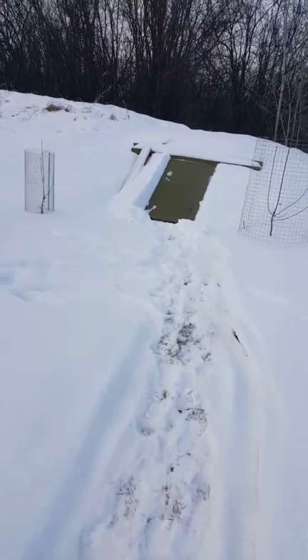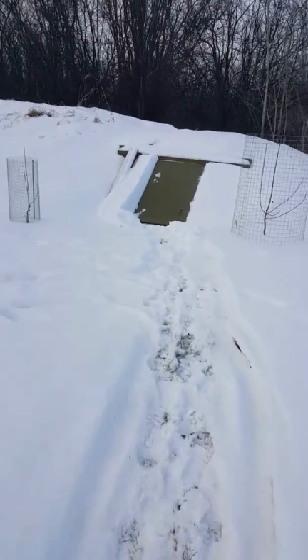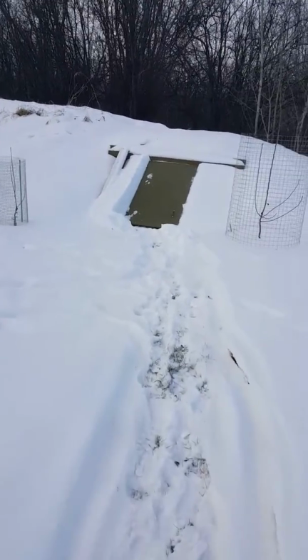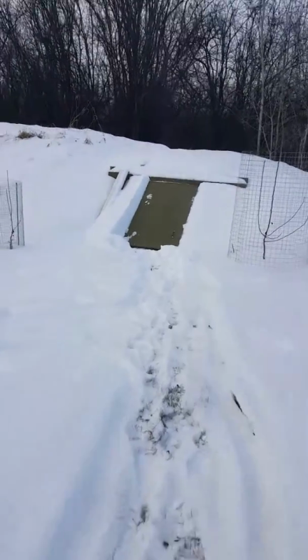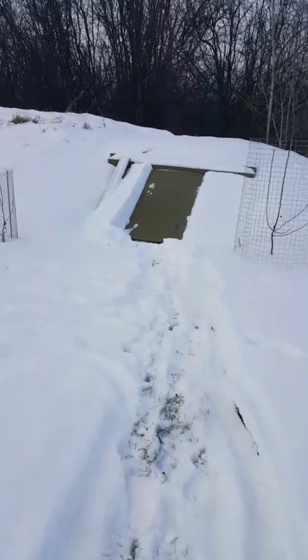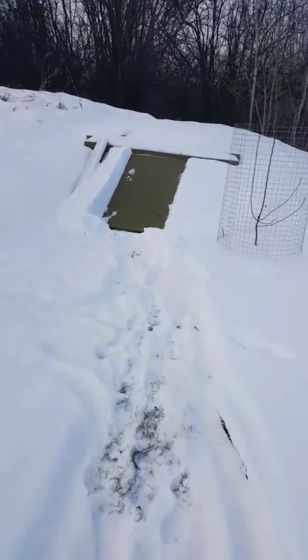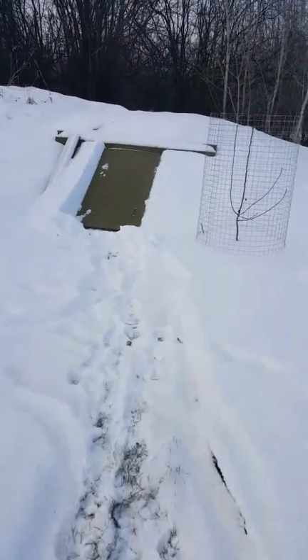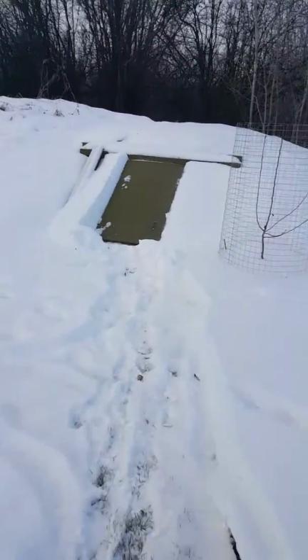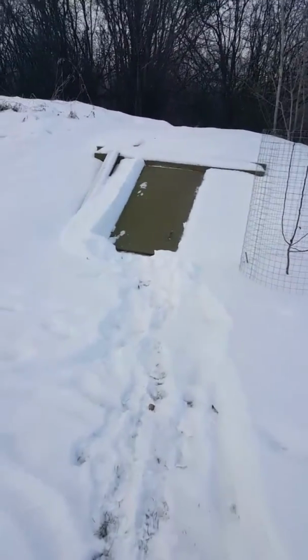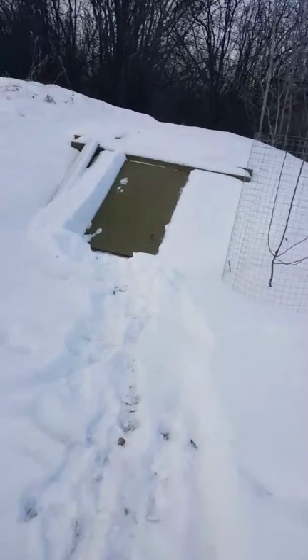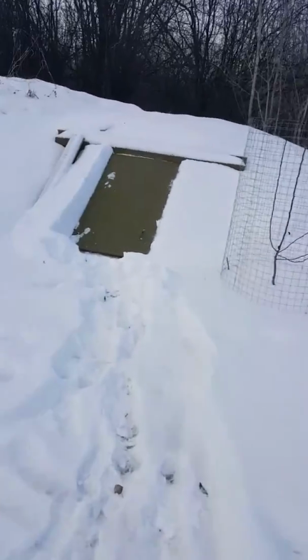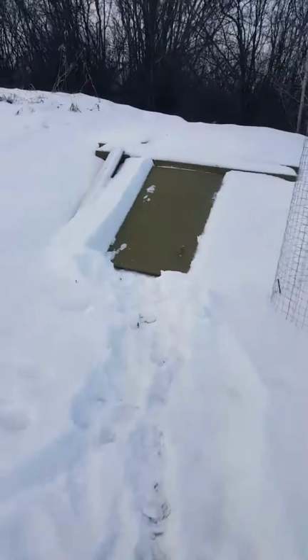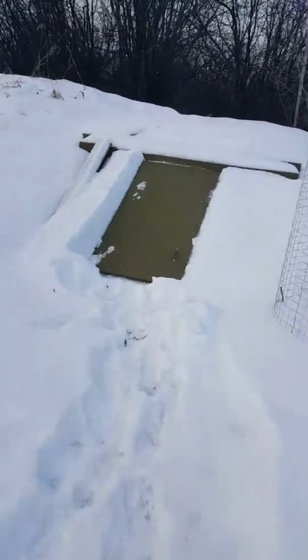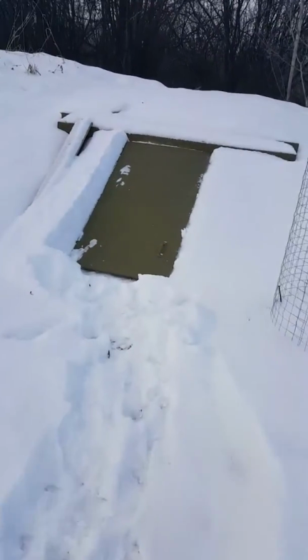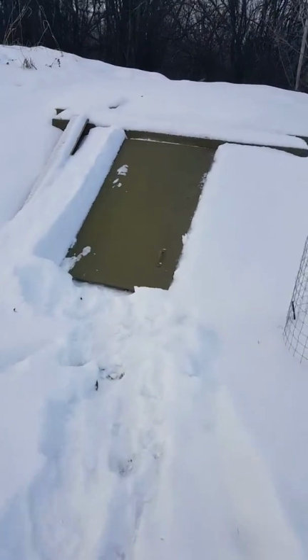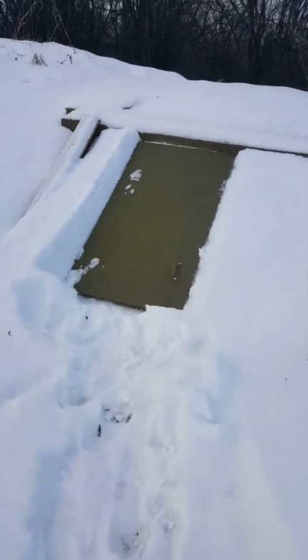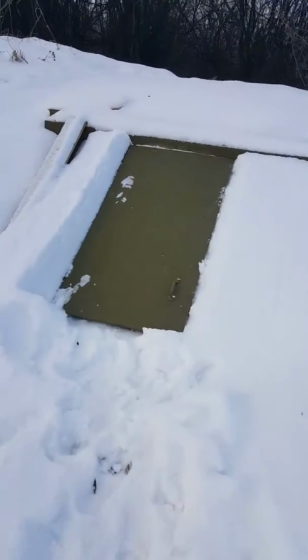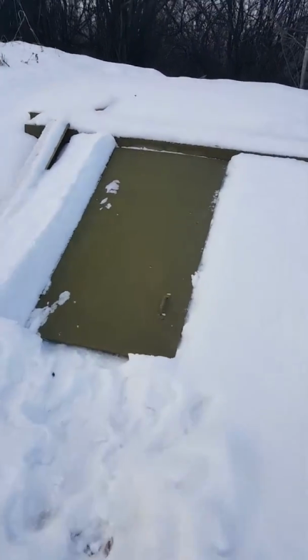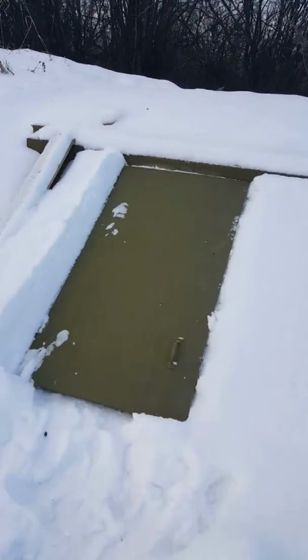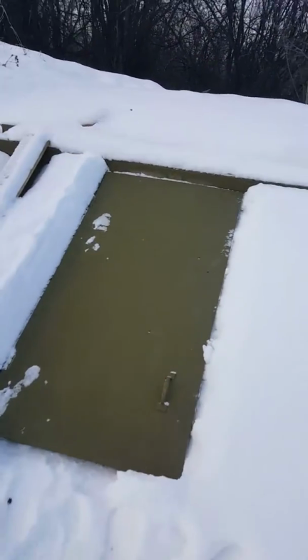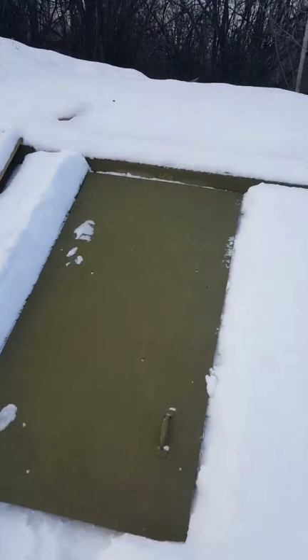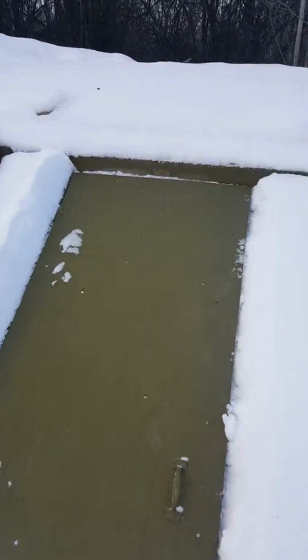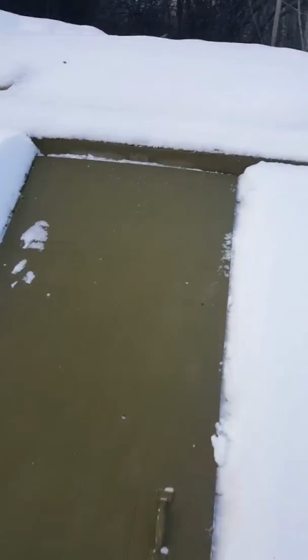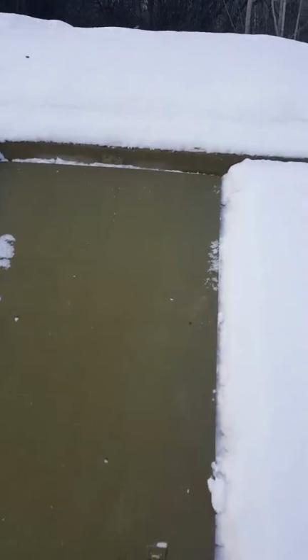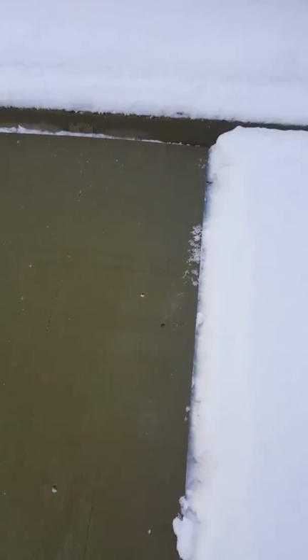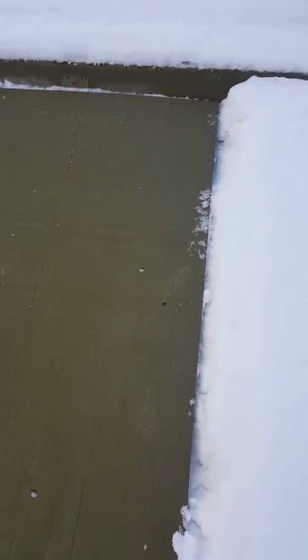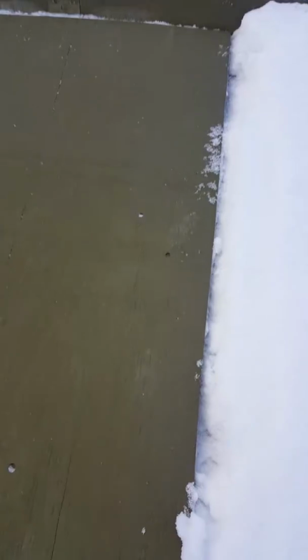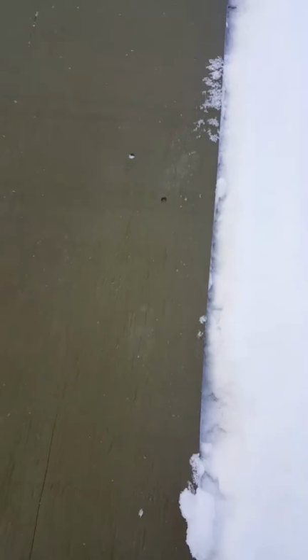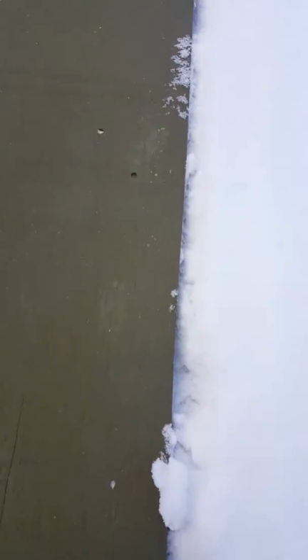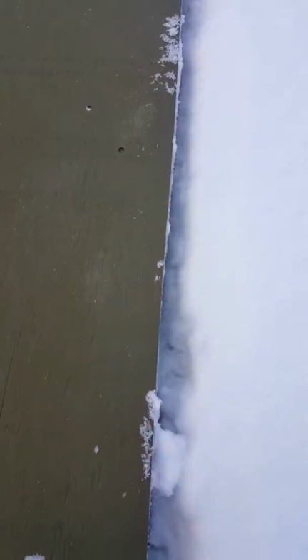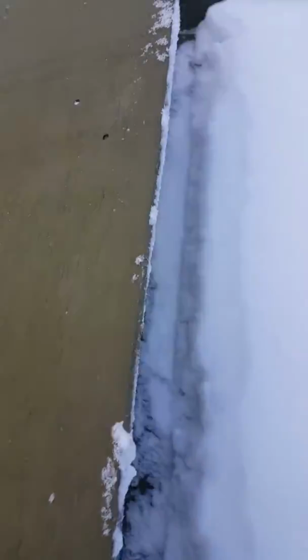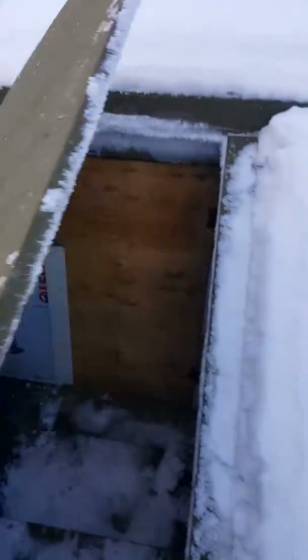It's December 31st, the last day of 2016. It's minus 4 degrees Celsius and I'm going to check out the root cellar that I built last summer.